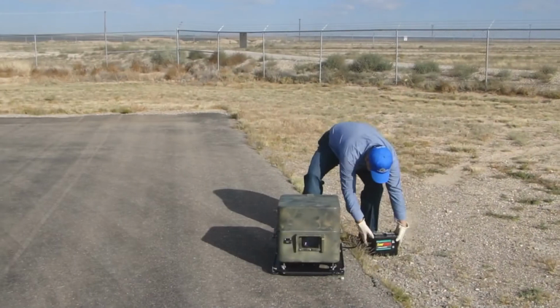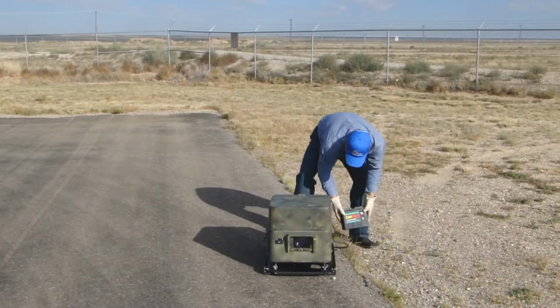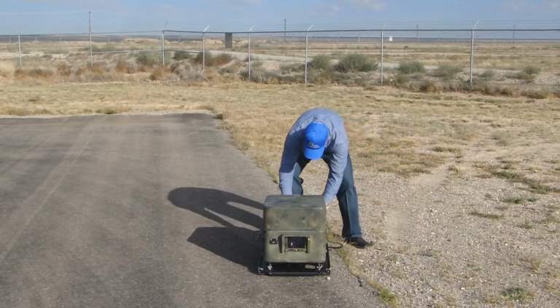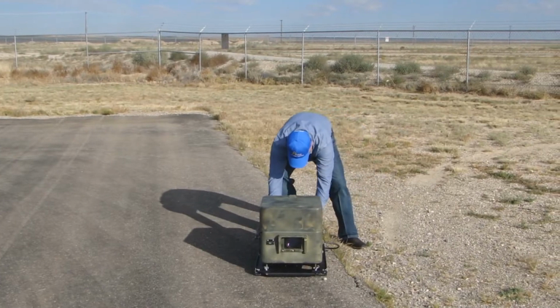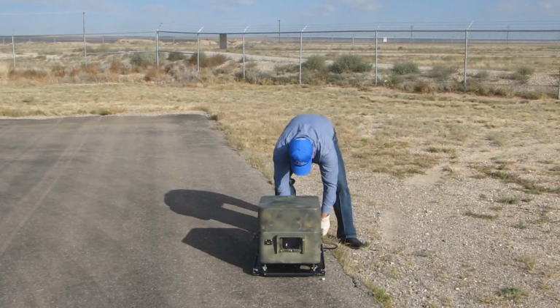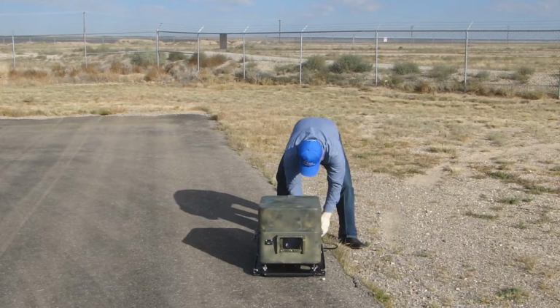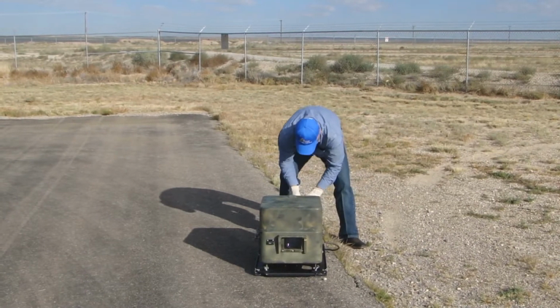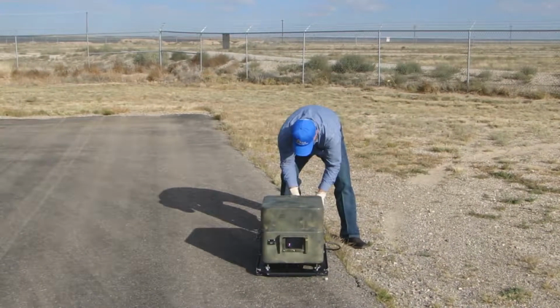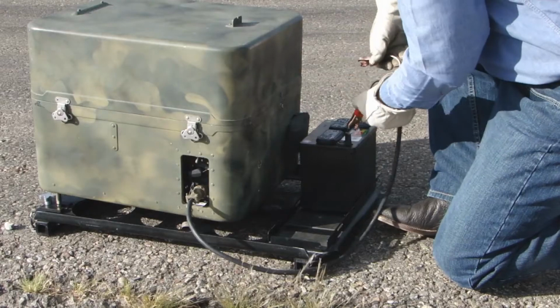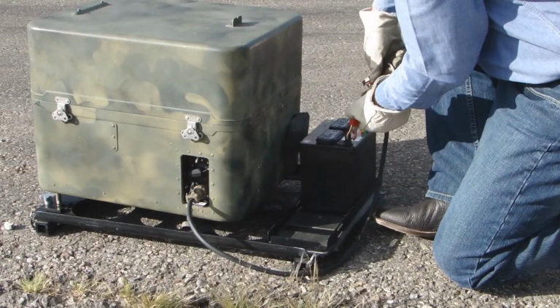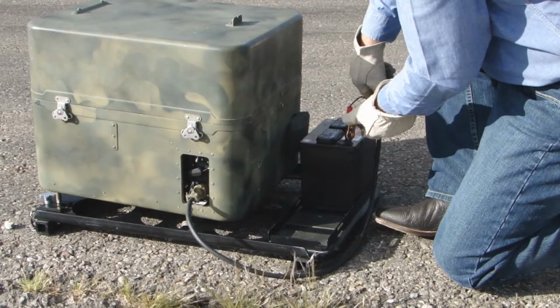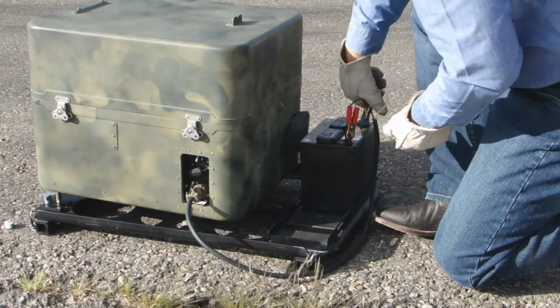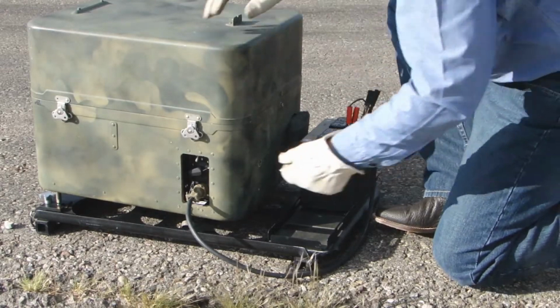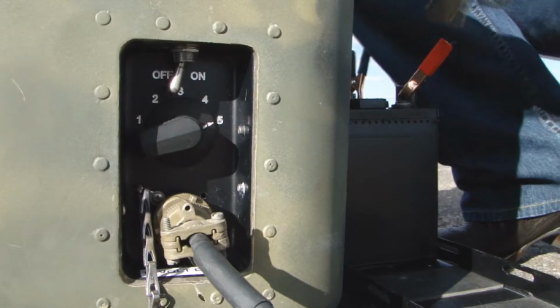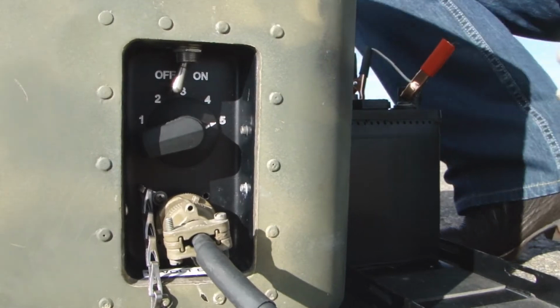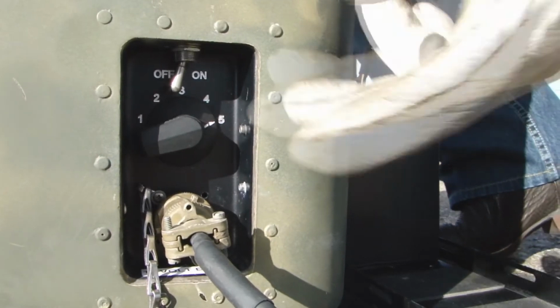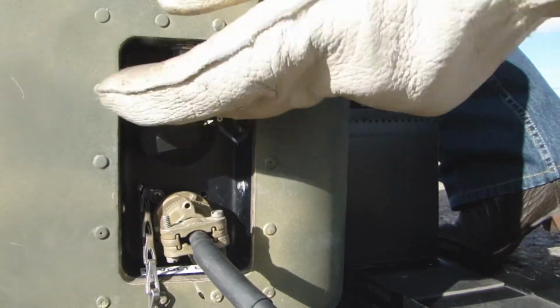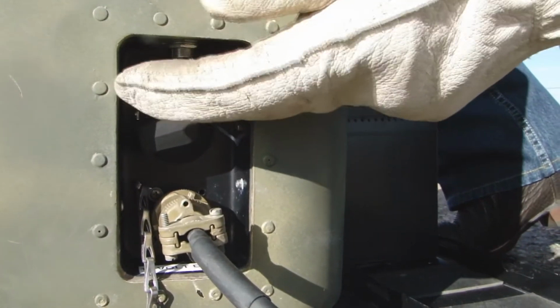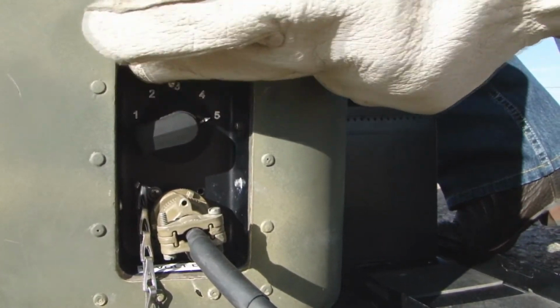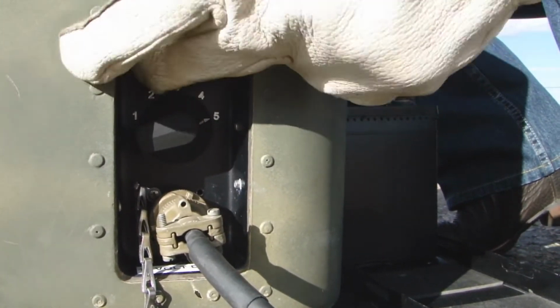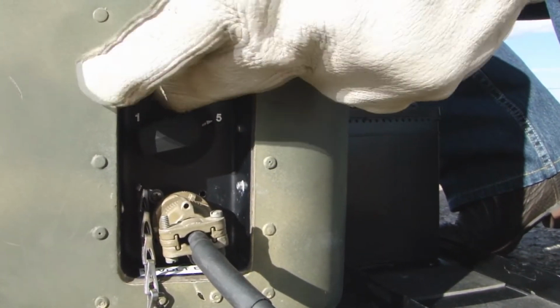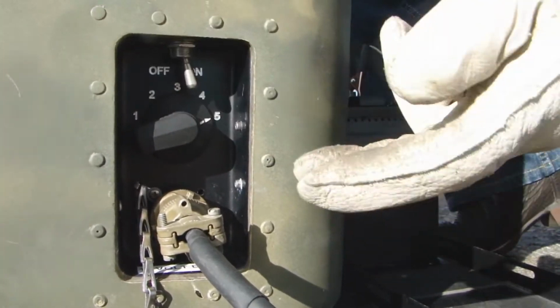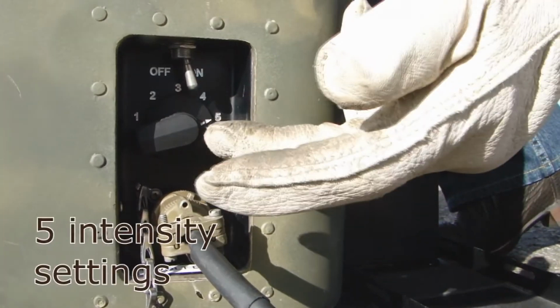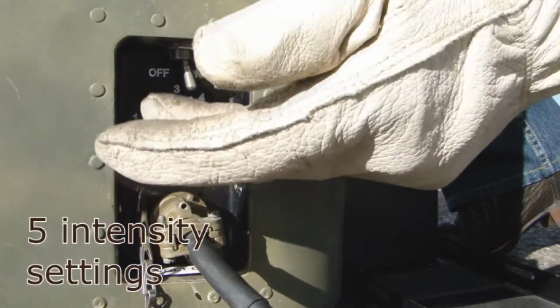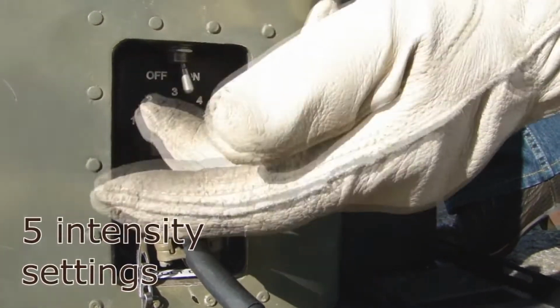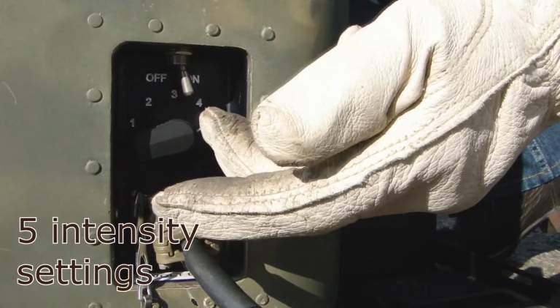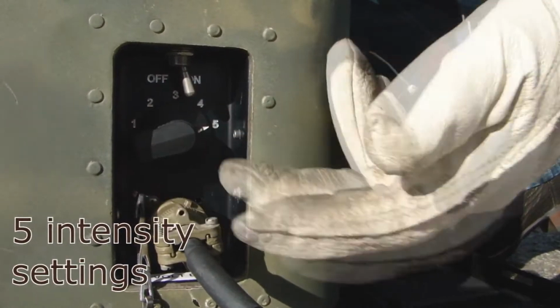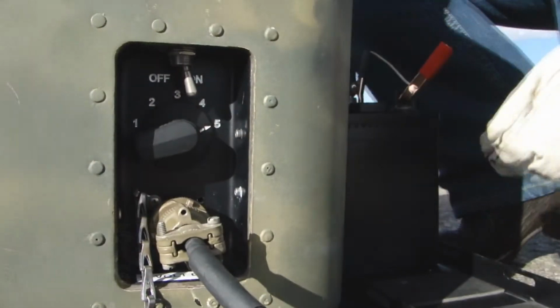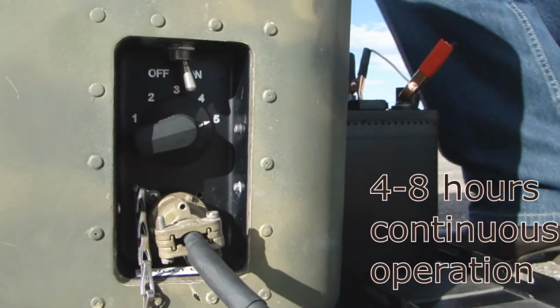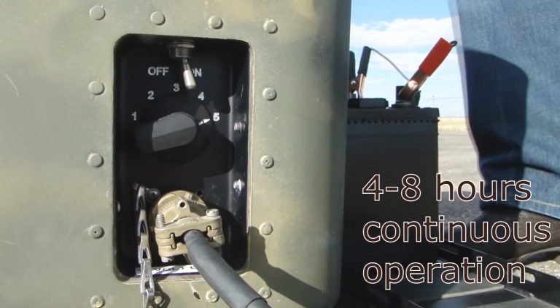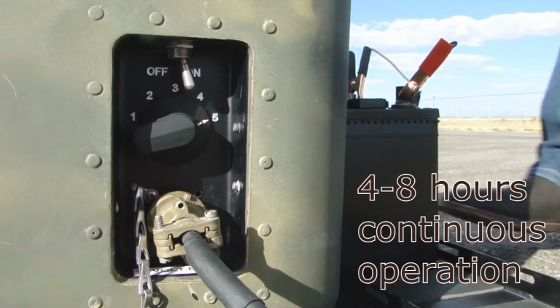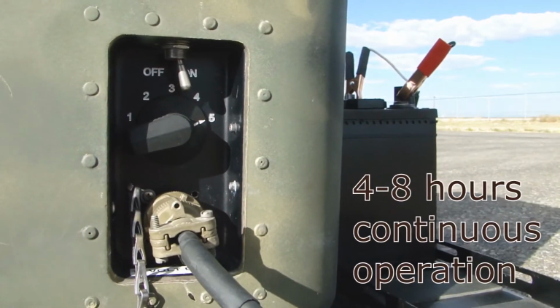The portable Mini PLASI requires only one person to set up and operate, and sets up in just minutes. Depending on intensity setting — 5 to choose from — and battery used, the PLASI can operate in a continuous state from 4 to 8 hours.